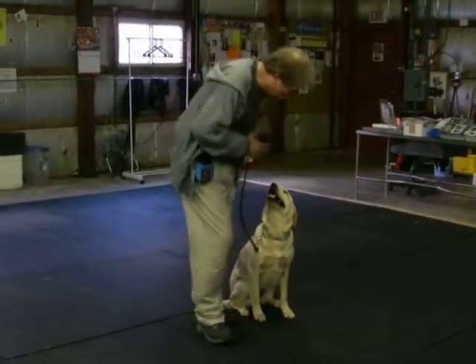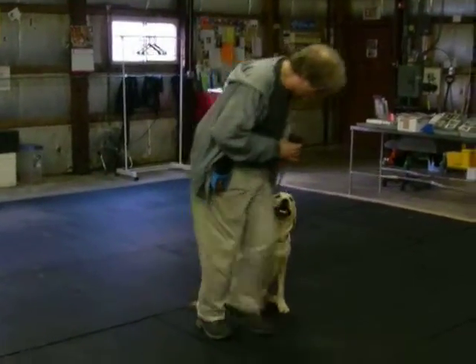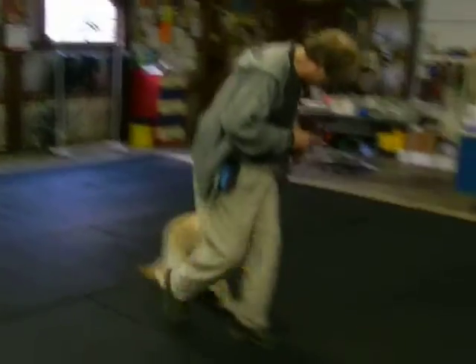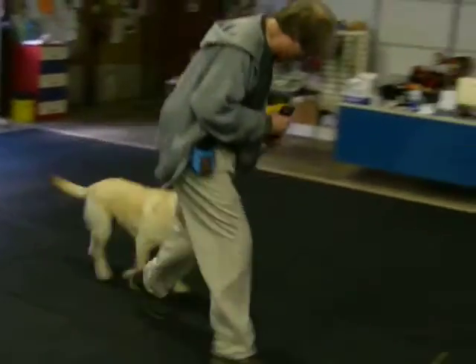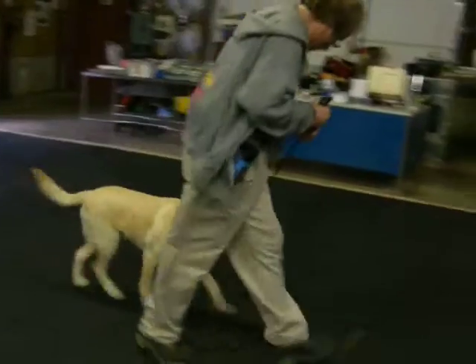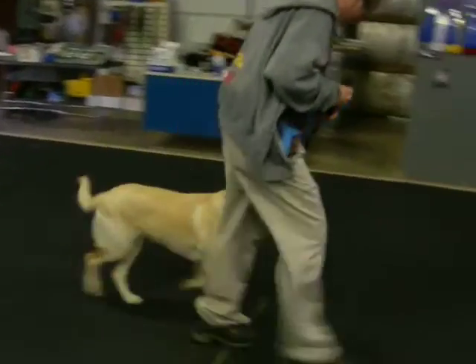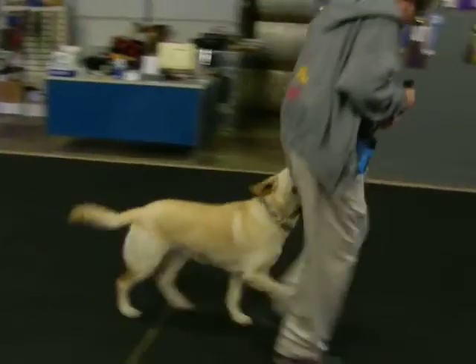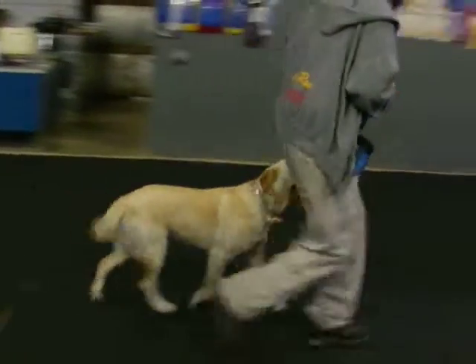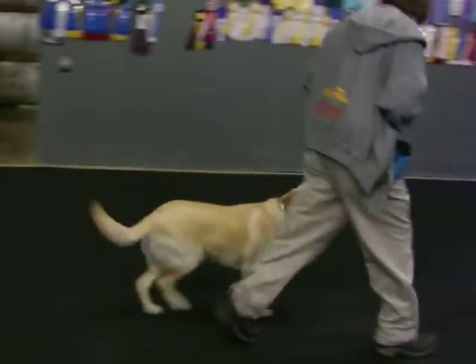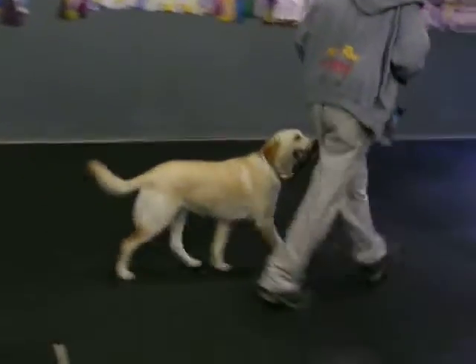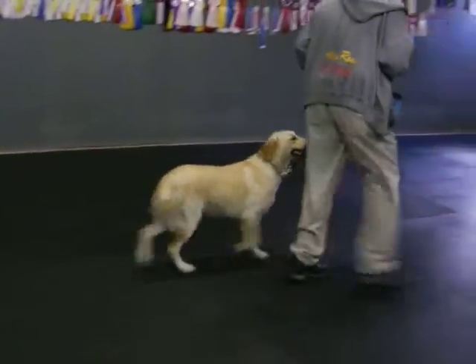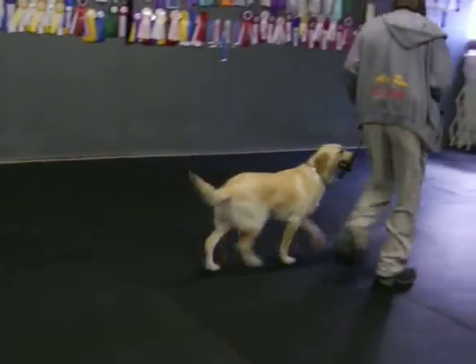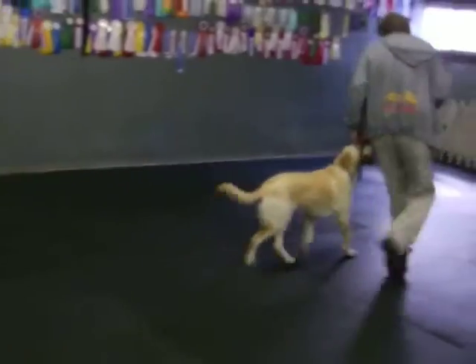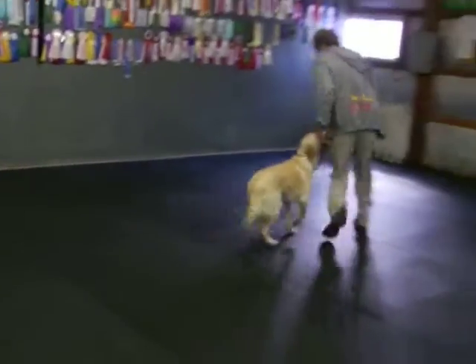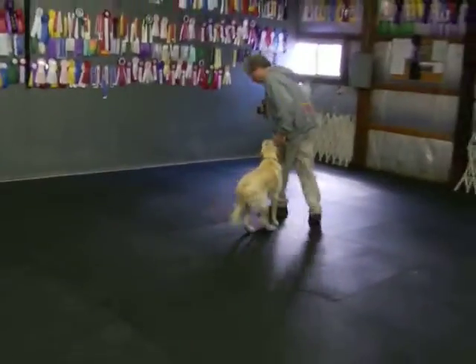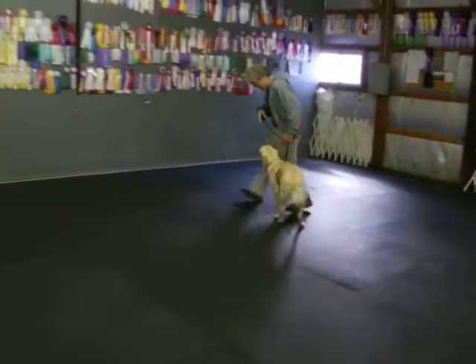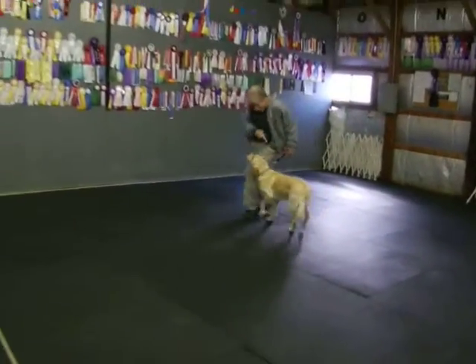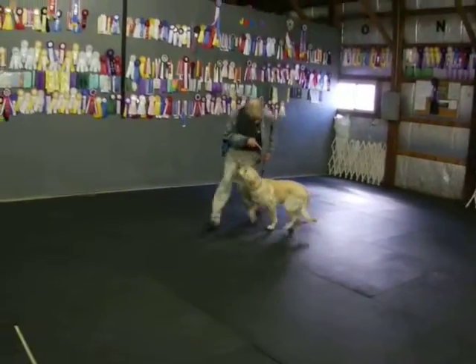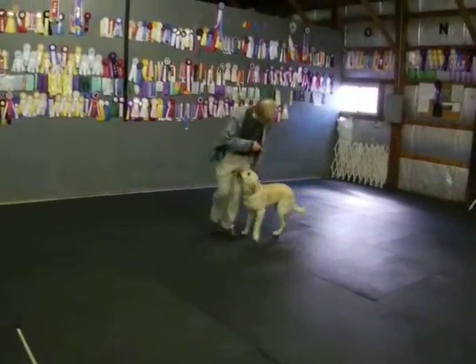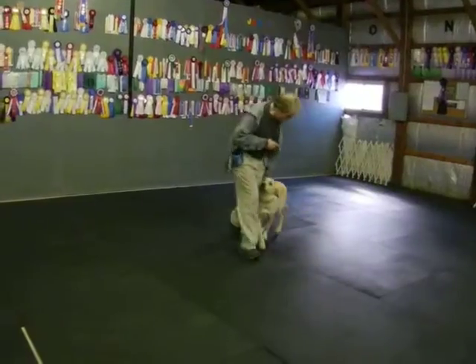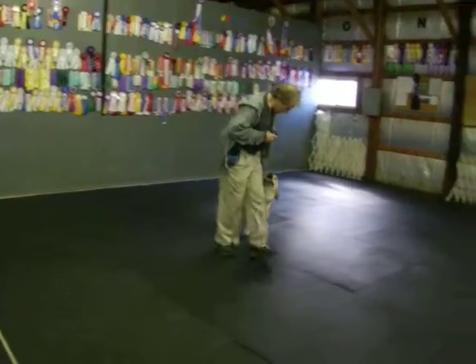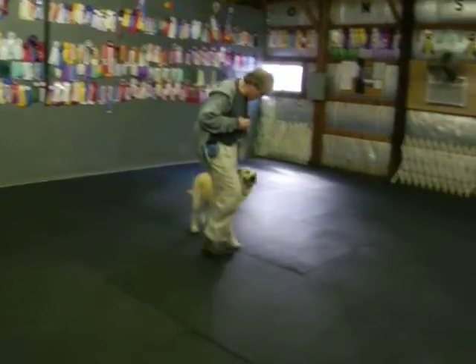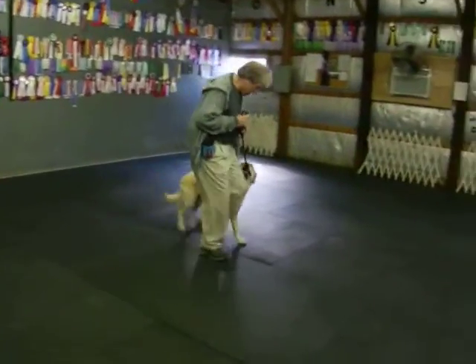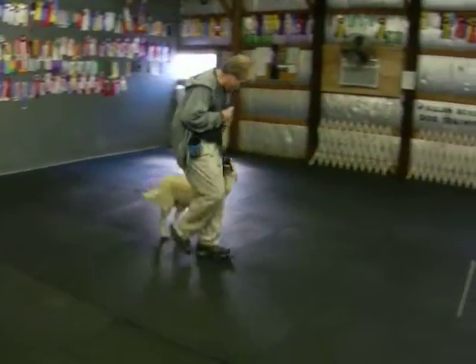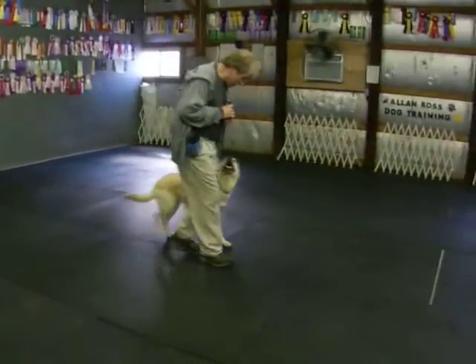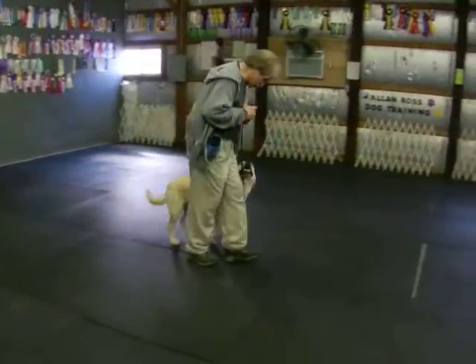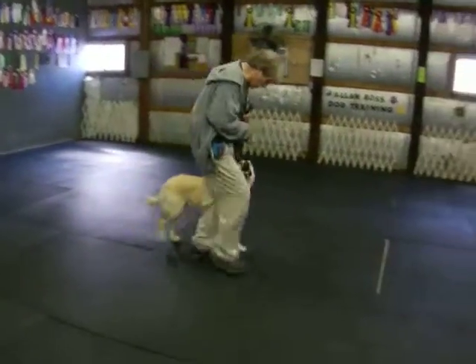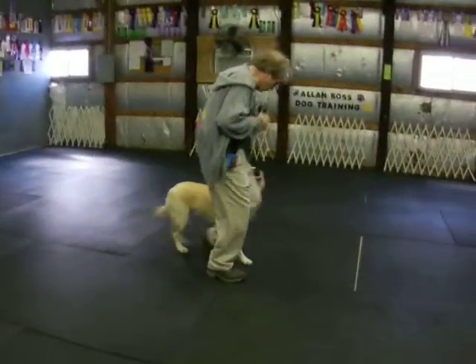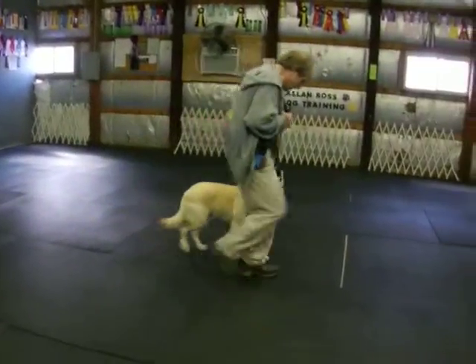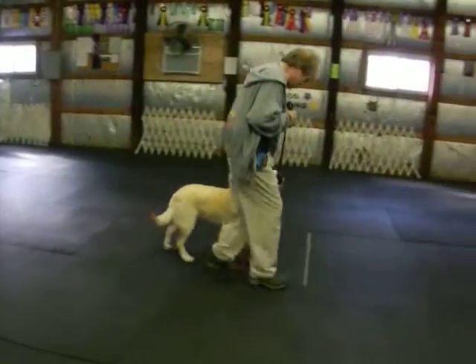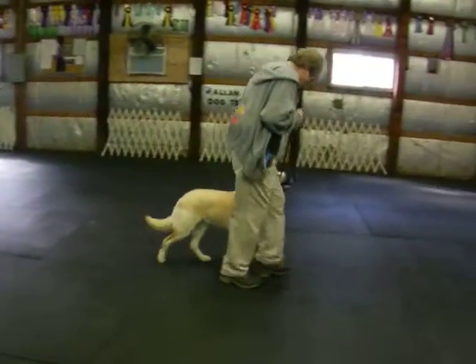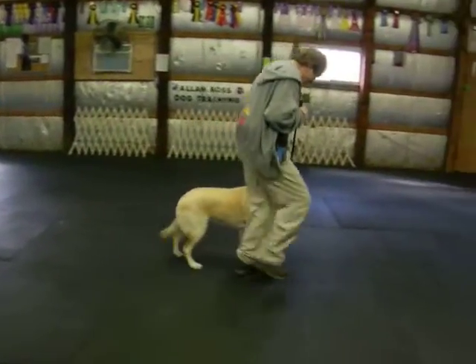Heel. Good. Come on. Good. Back — watch the rear legs. Back. Back. Heel. Good. I'm animated on my slow. Good — keeps the dog engaged.